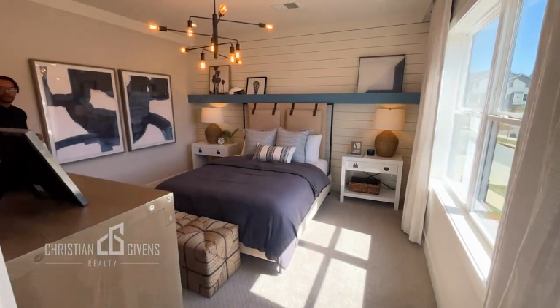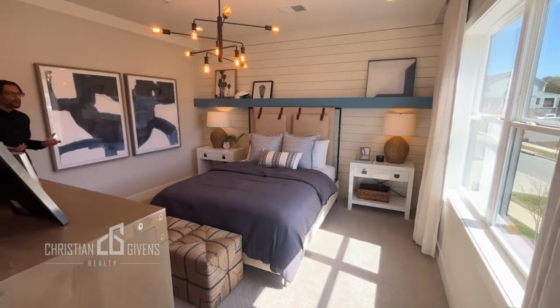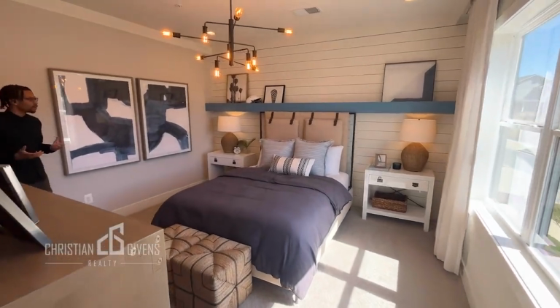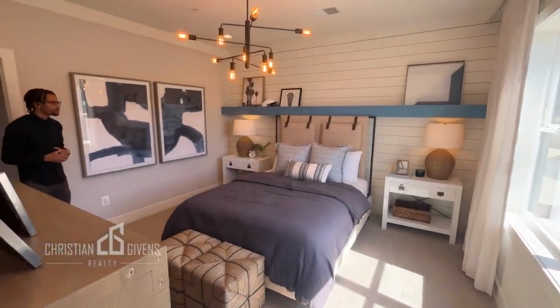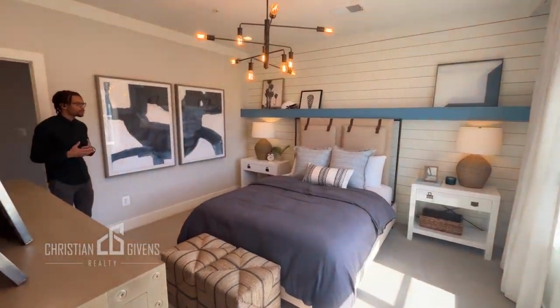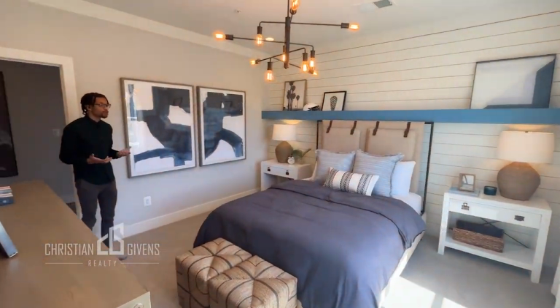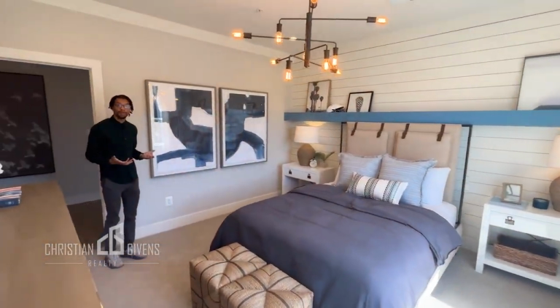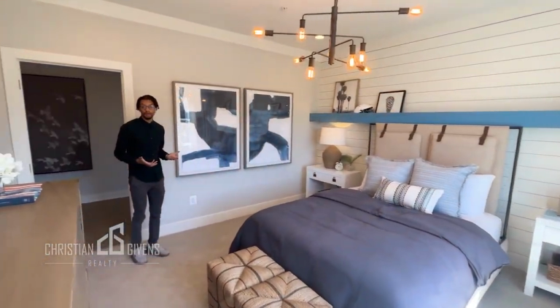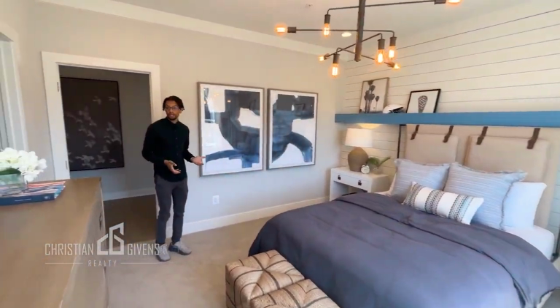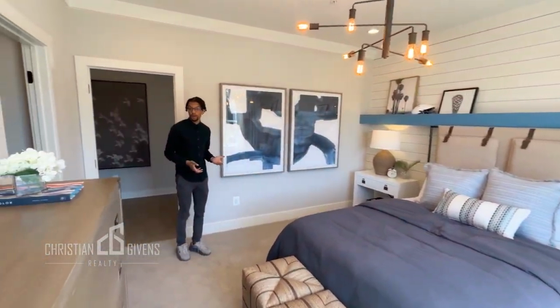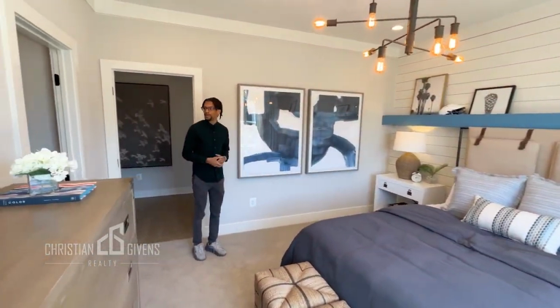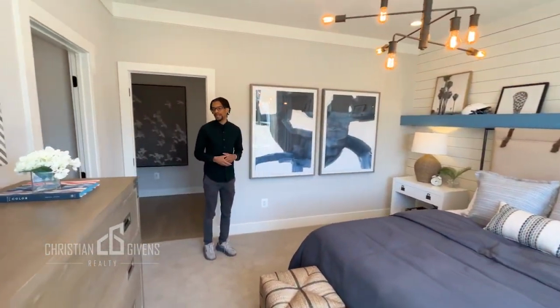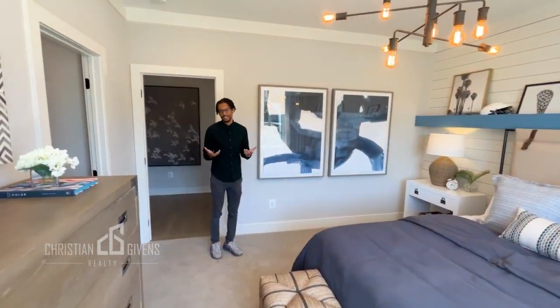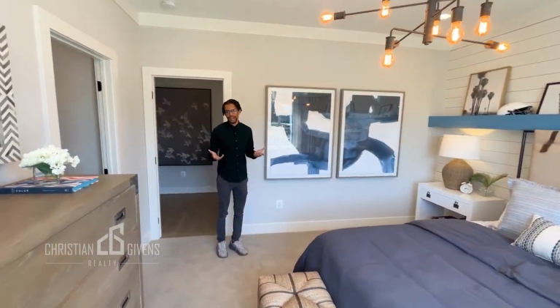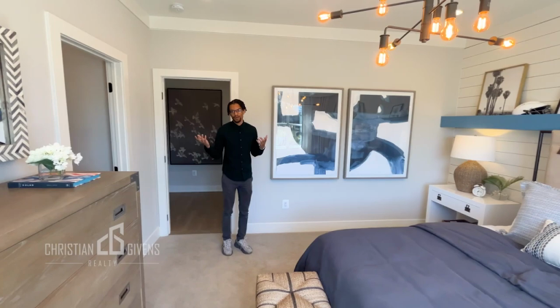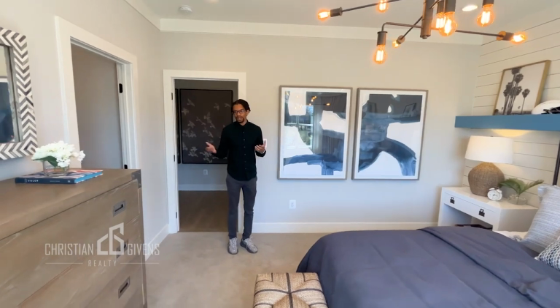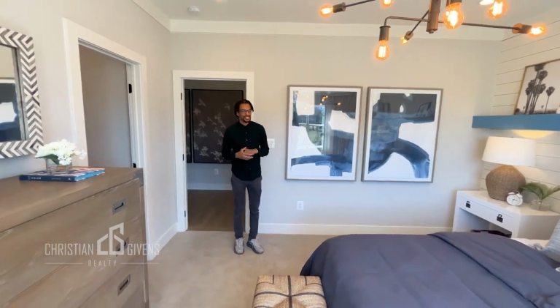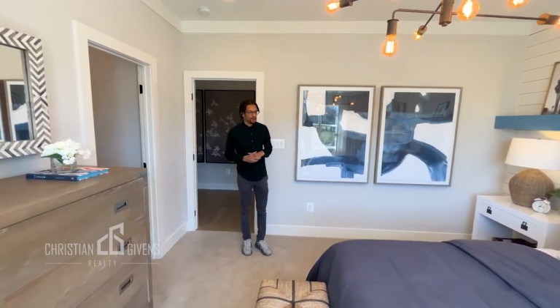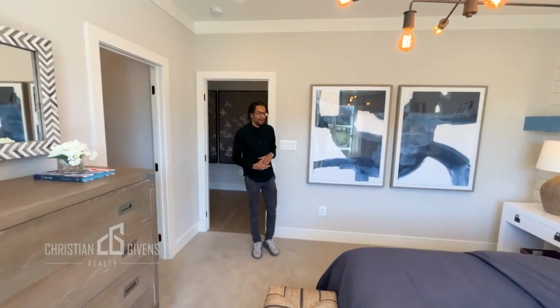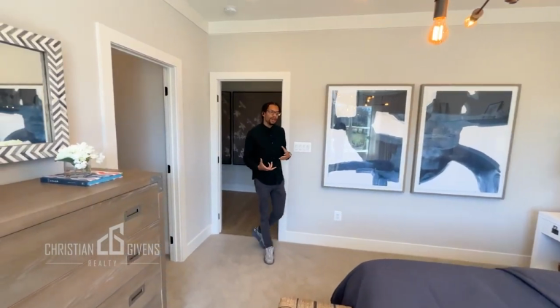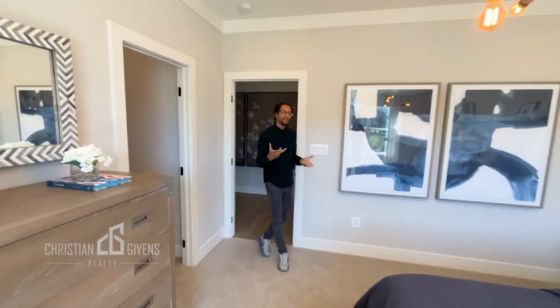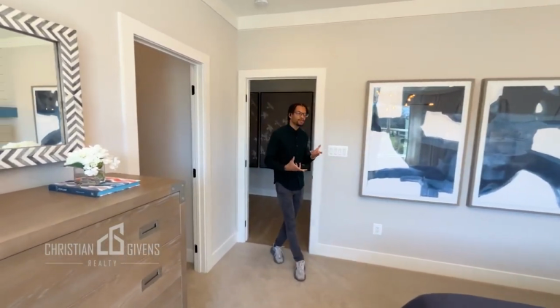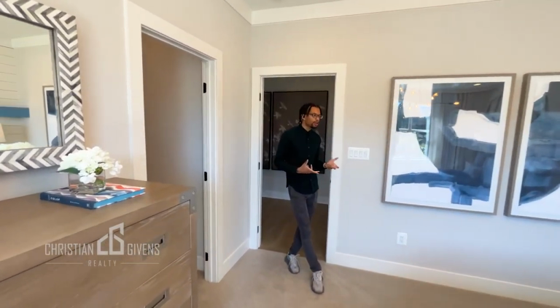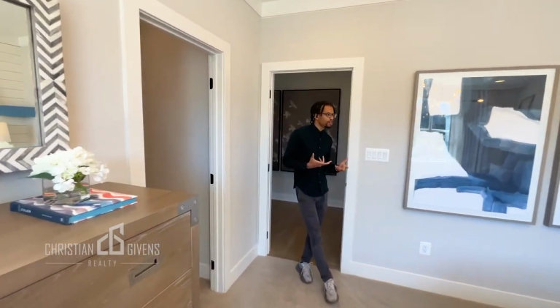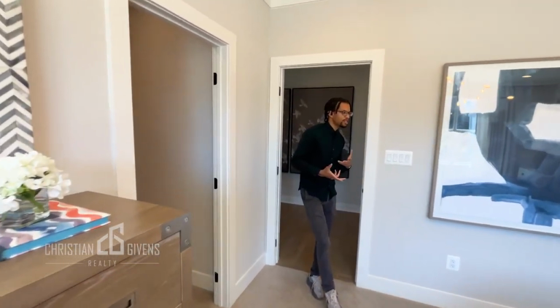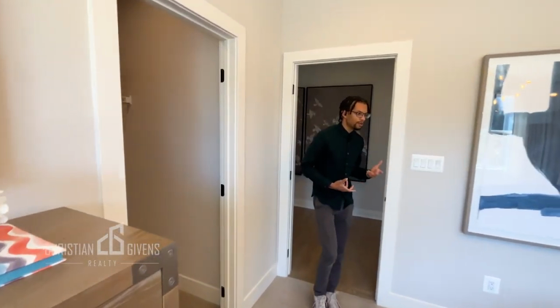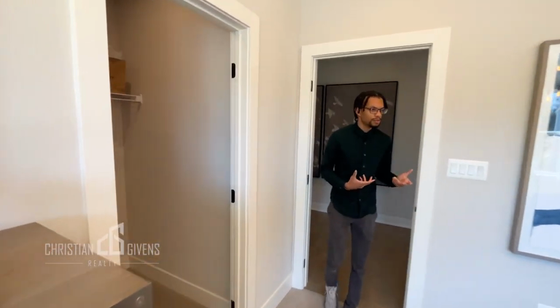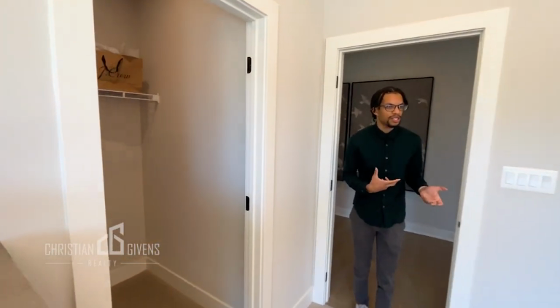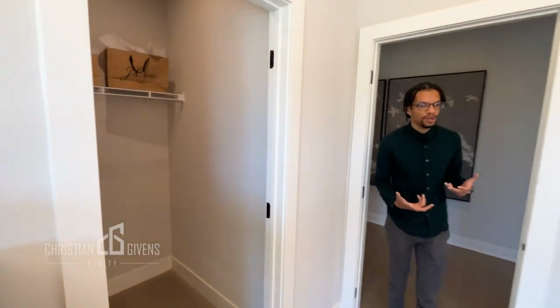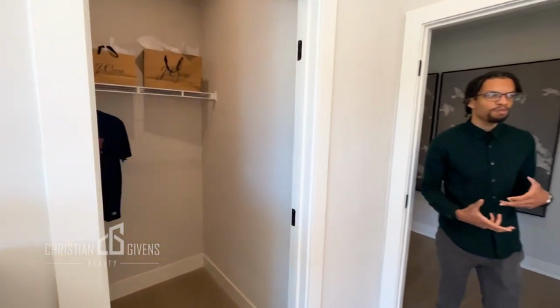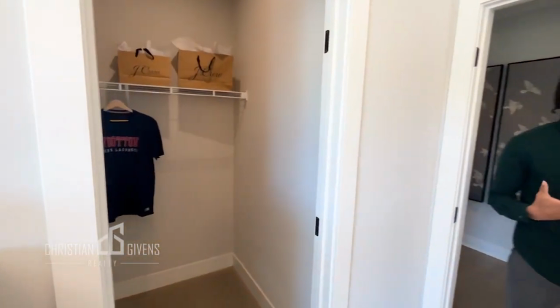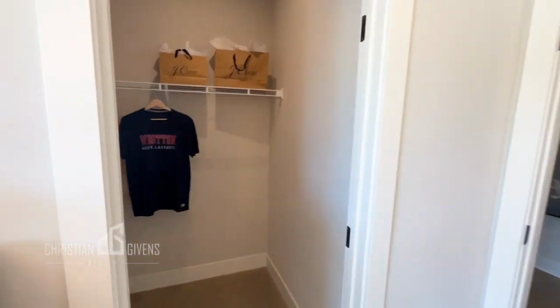Welcome to the third bedroom on this floor. It does have a walk-in closet as well — a little bit smaller than the rest of the bedrooms, but still spacious.